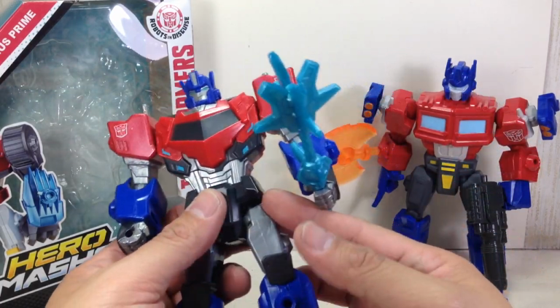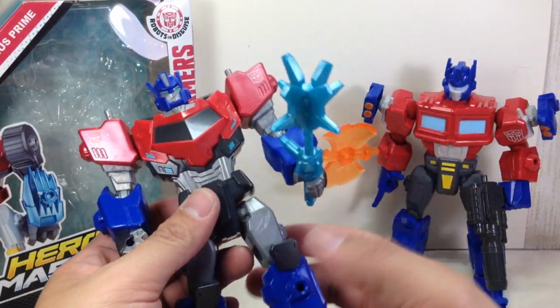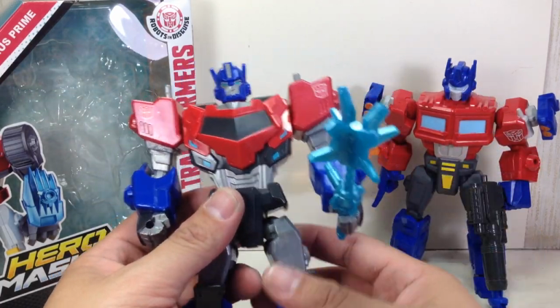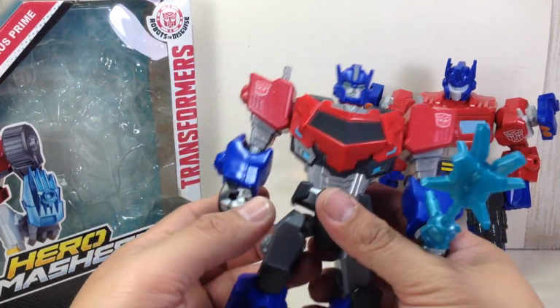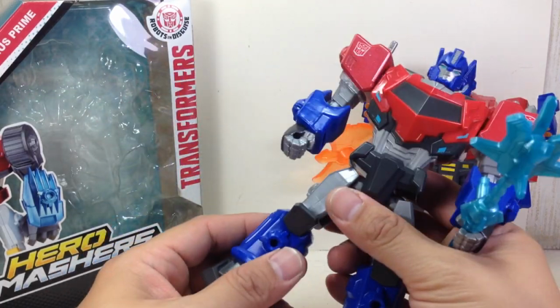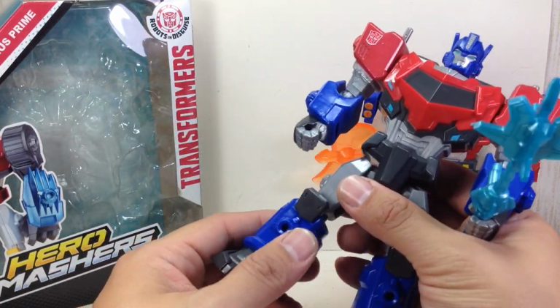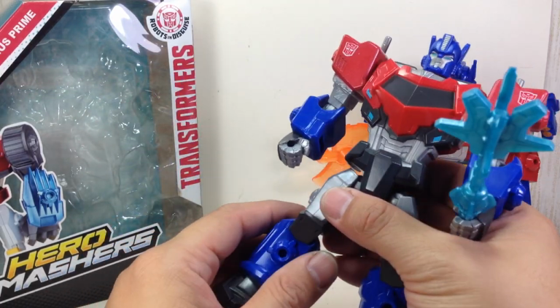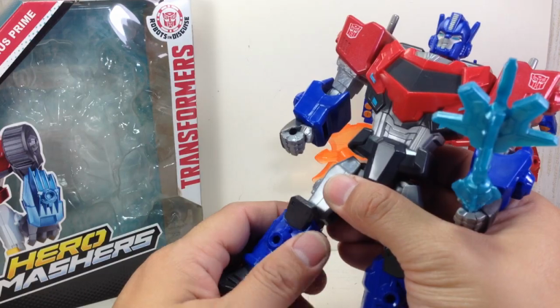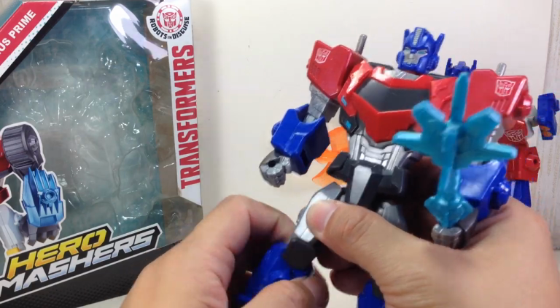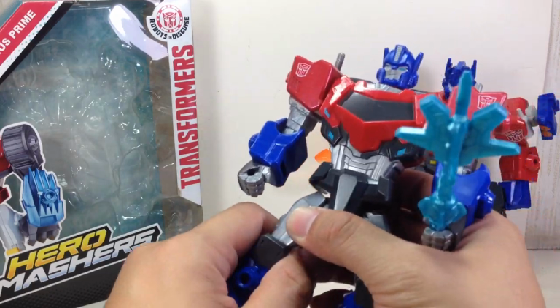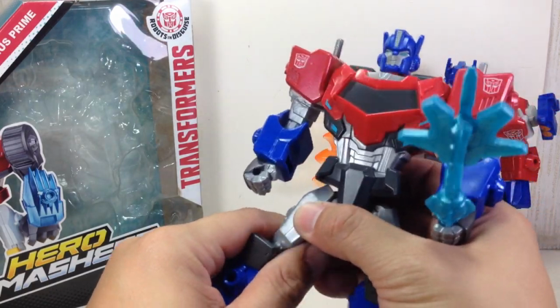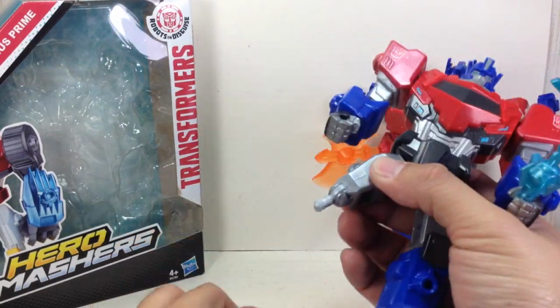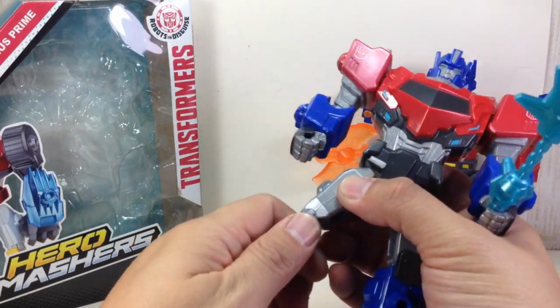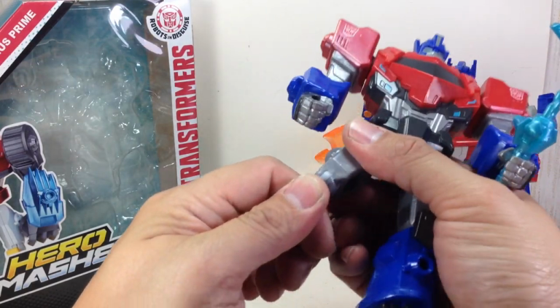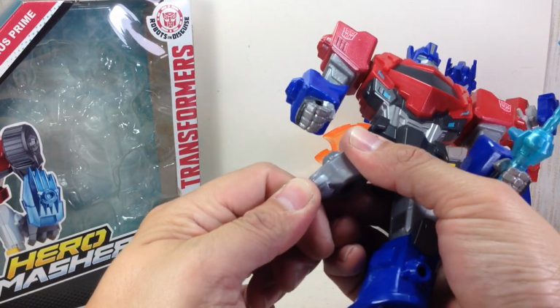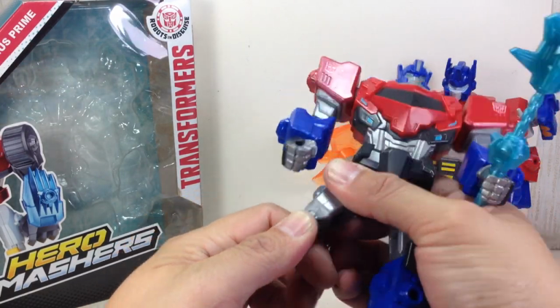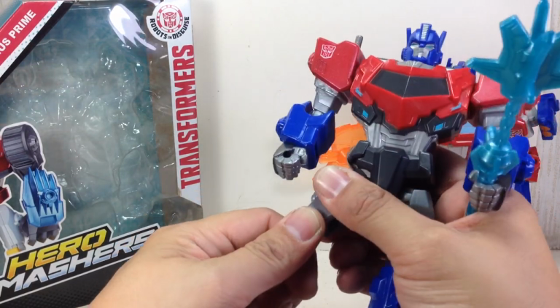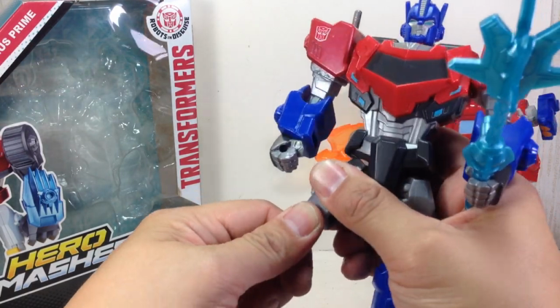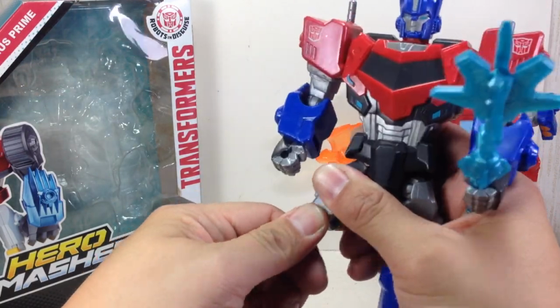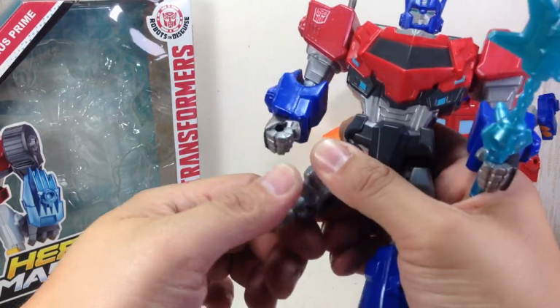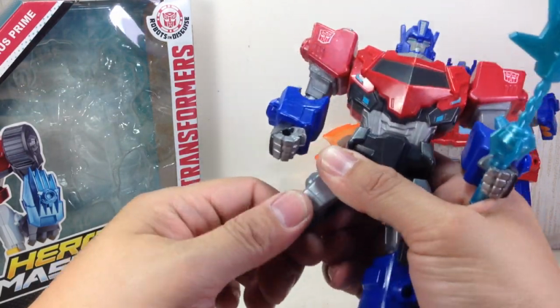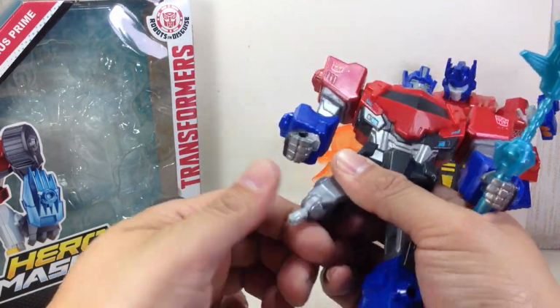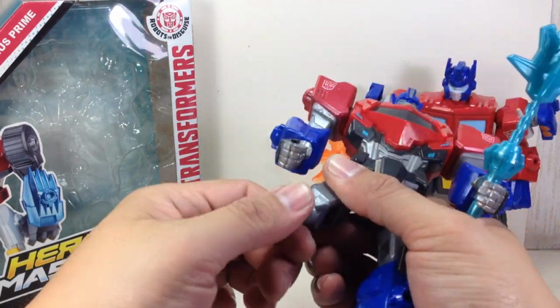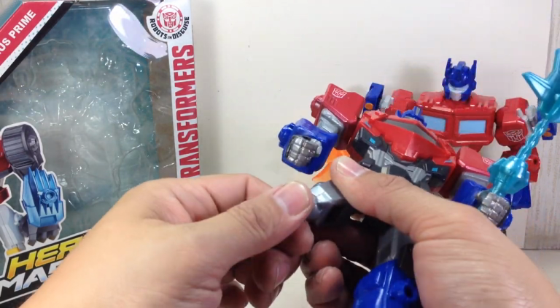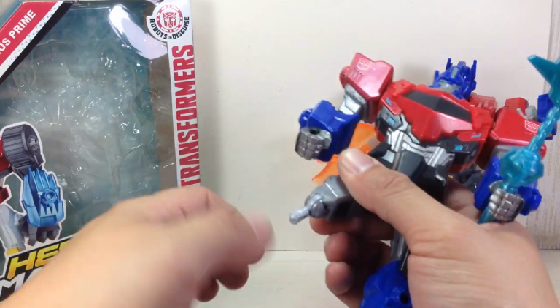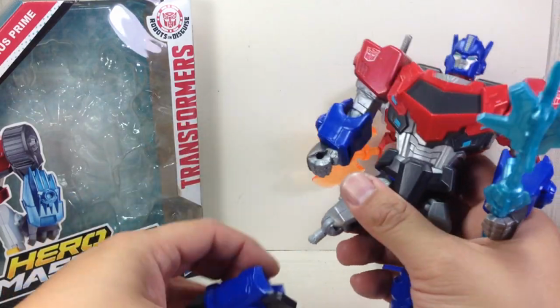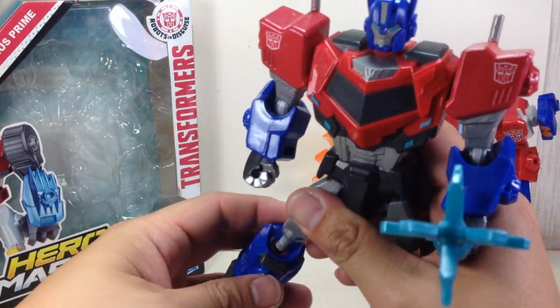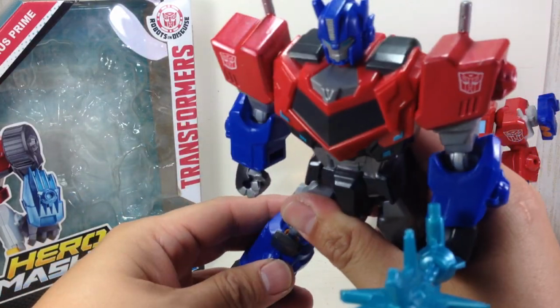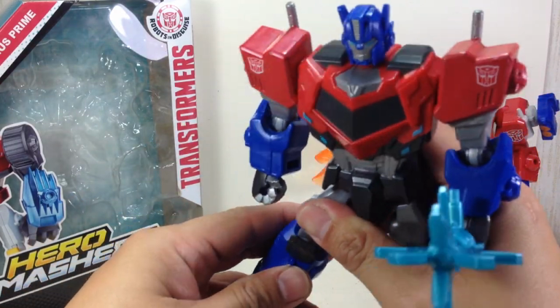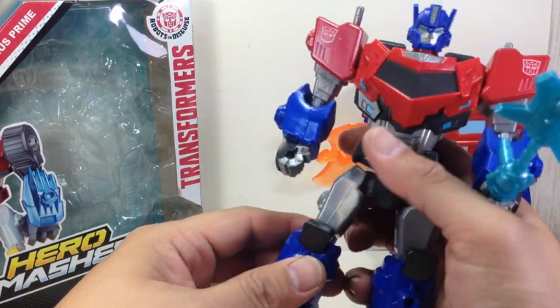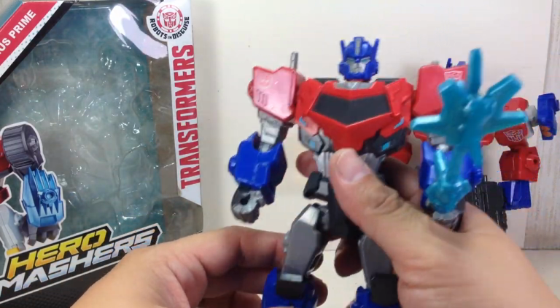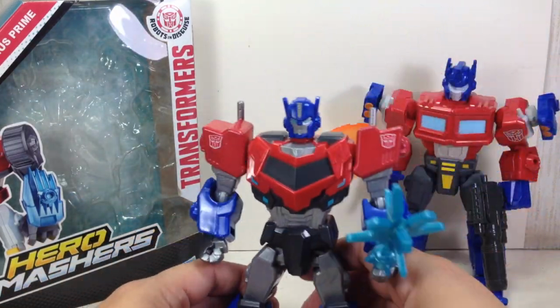The weapon — they got it wrong. On my copy of the figure, this one is very loose because the leg joint was very, very tight. I could not bend it at first. It took me a while just to bend it out.